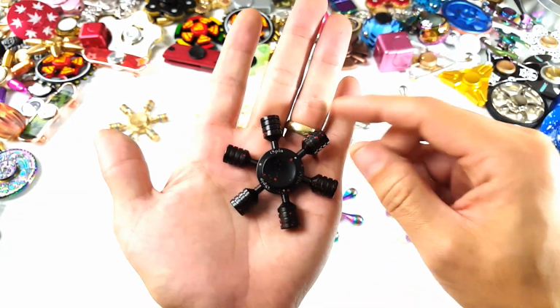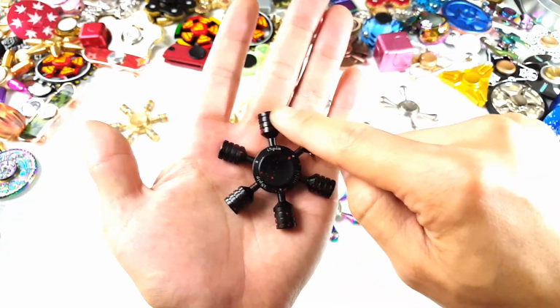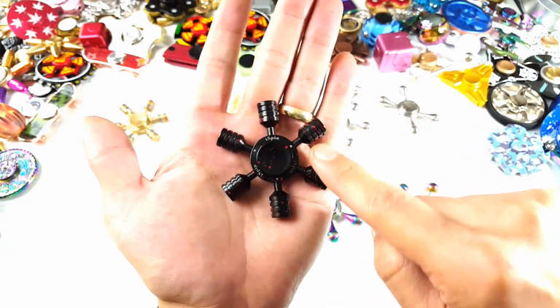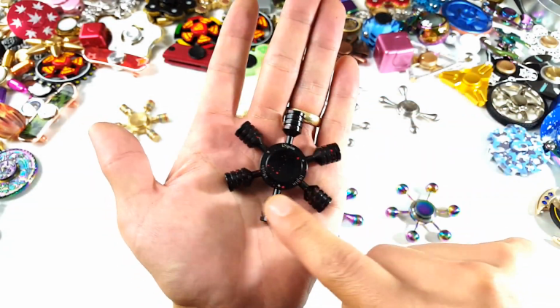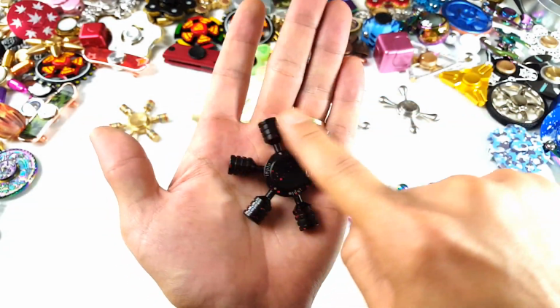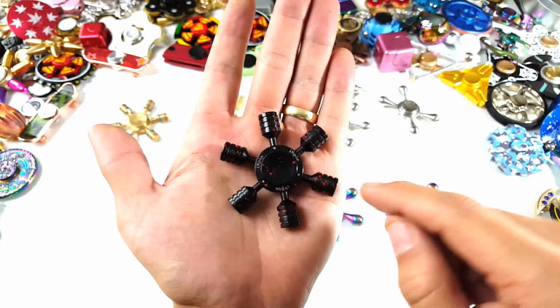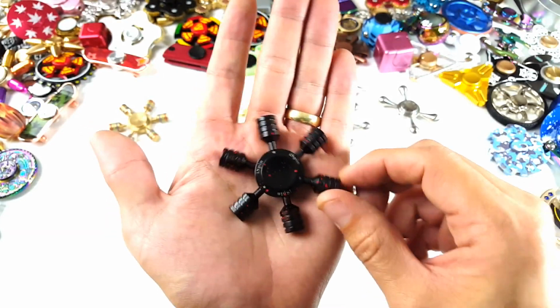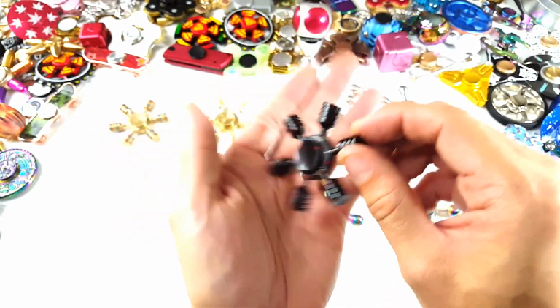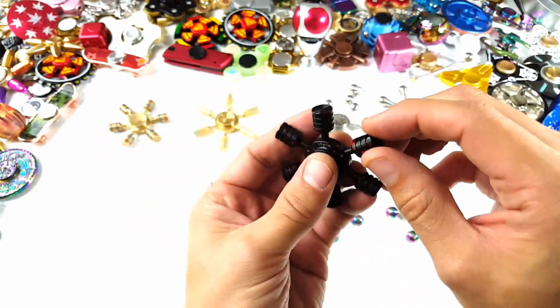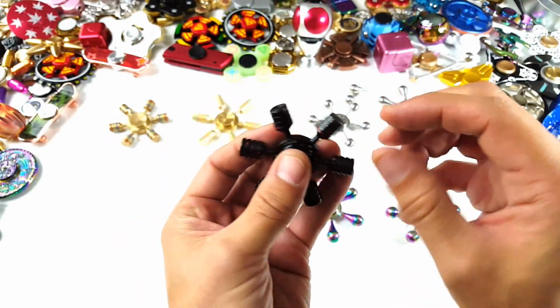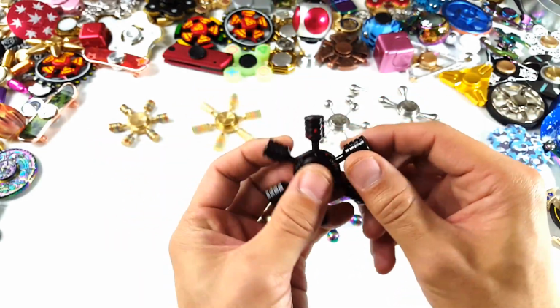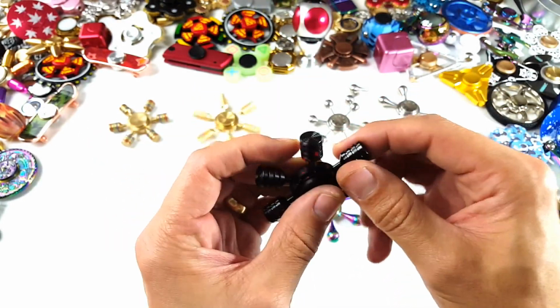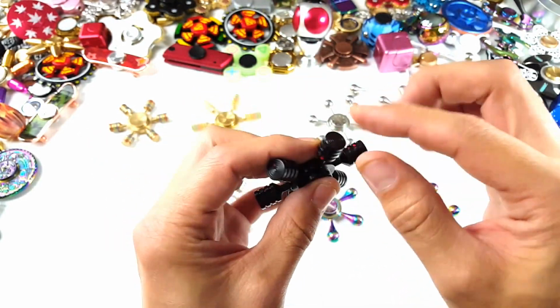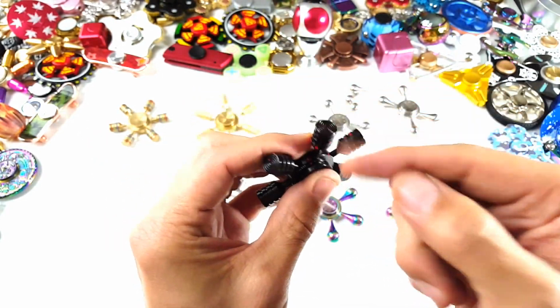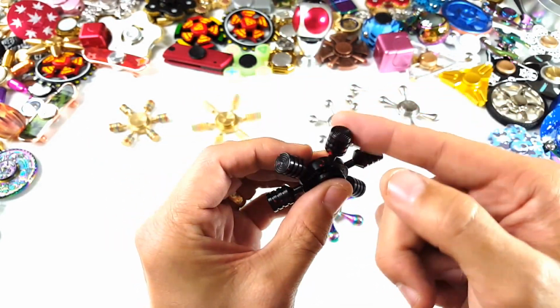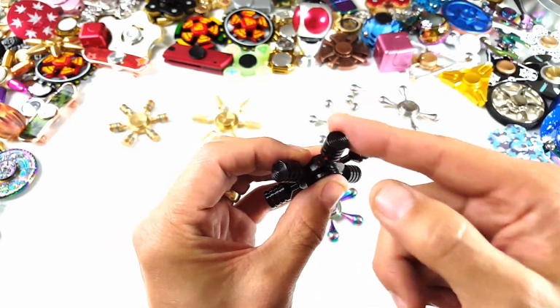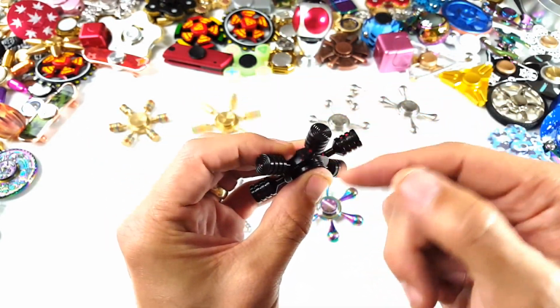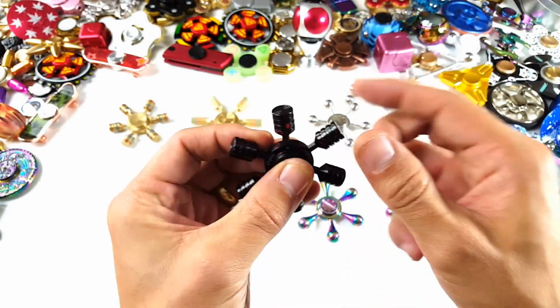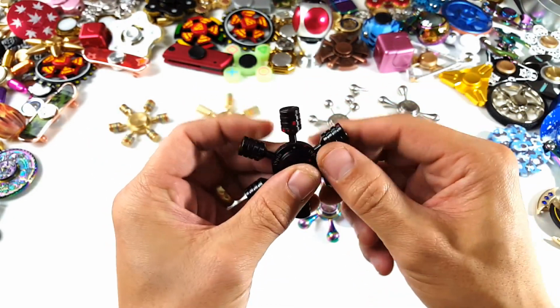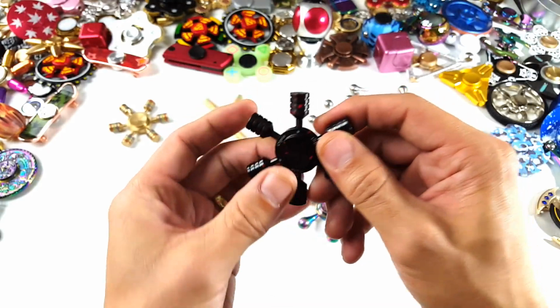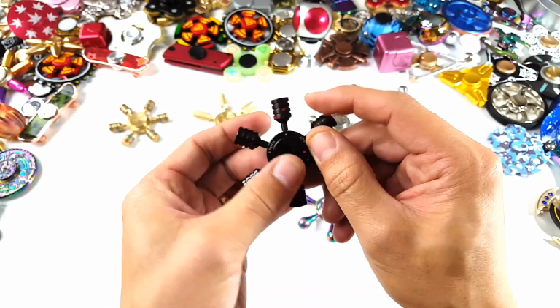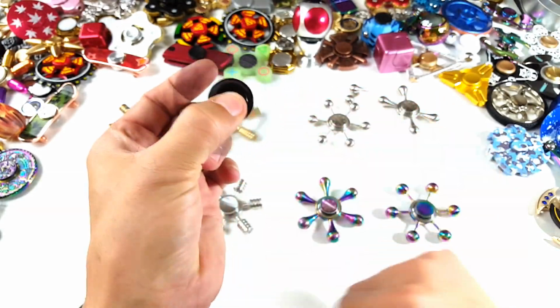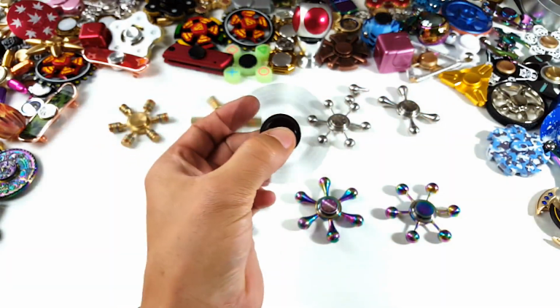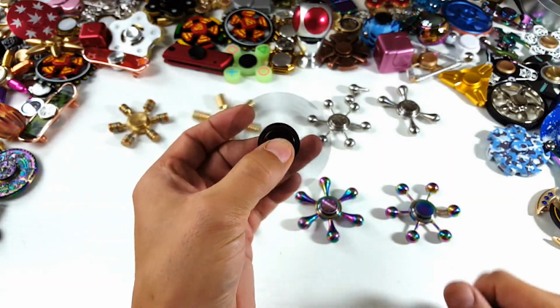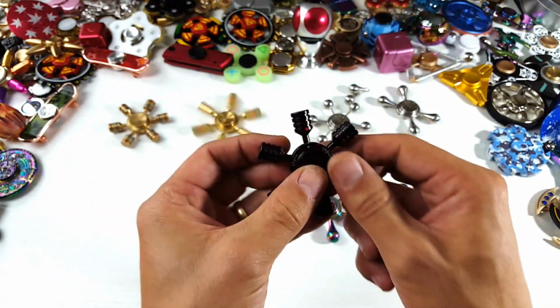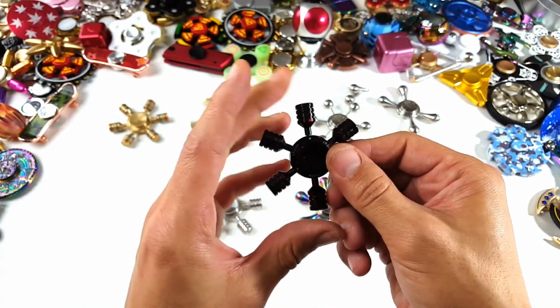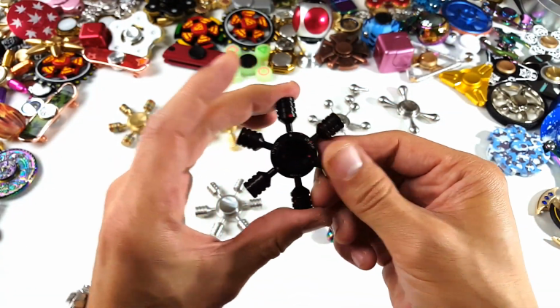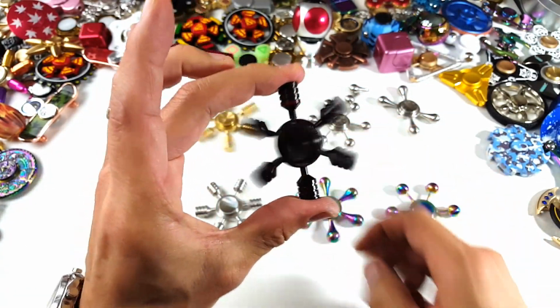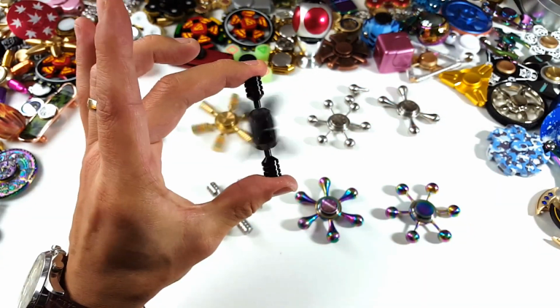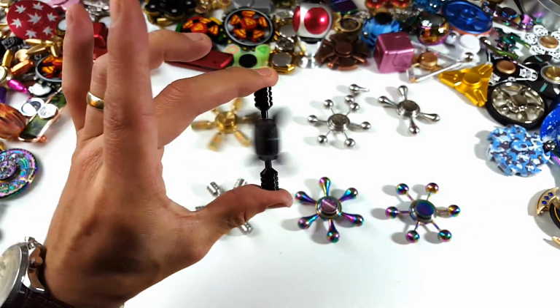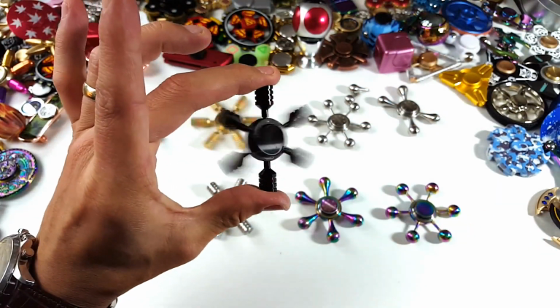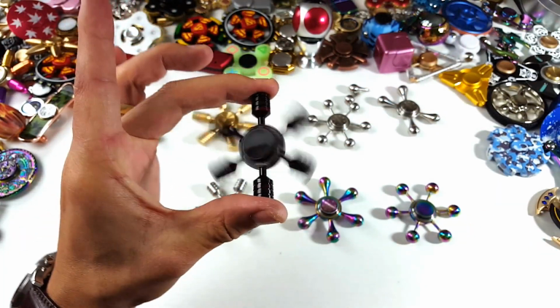All six of these arms have bearings in them as well. And what do you do if there's a bearing in there? Well, check this out — not only can you spin it like this, but you can spin it like this too.